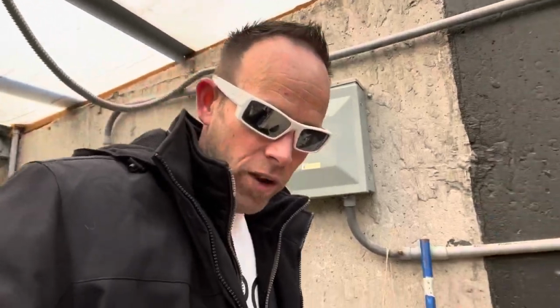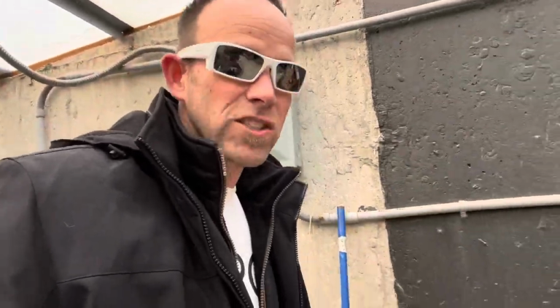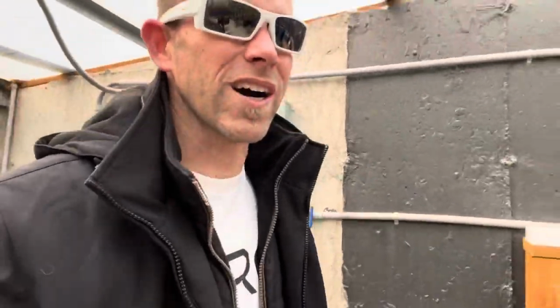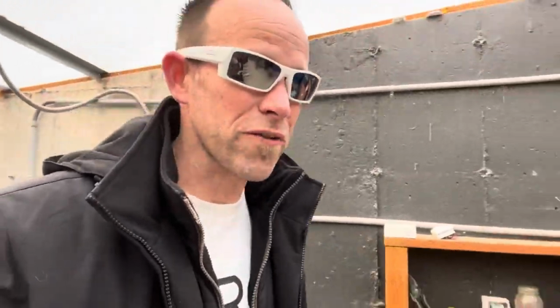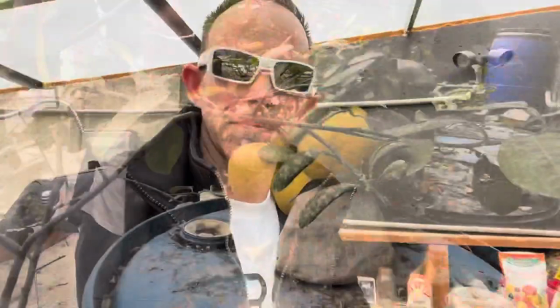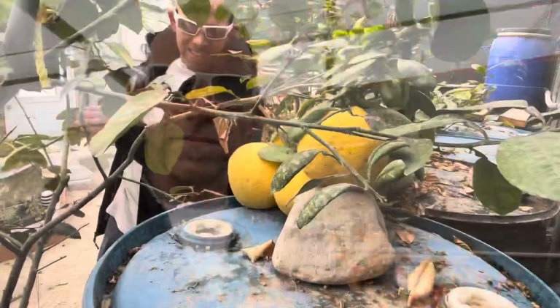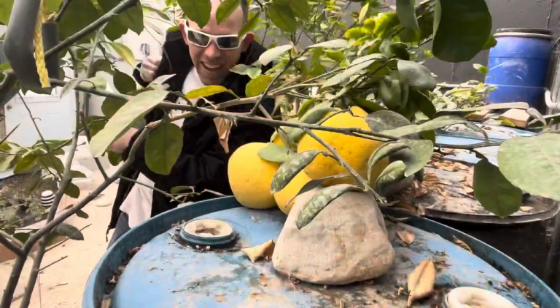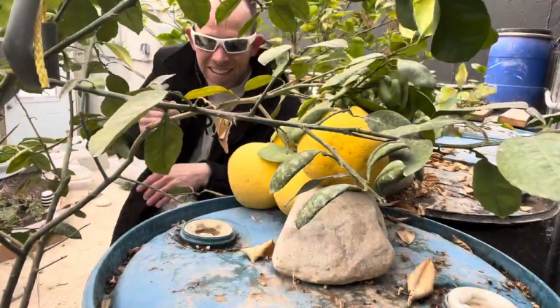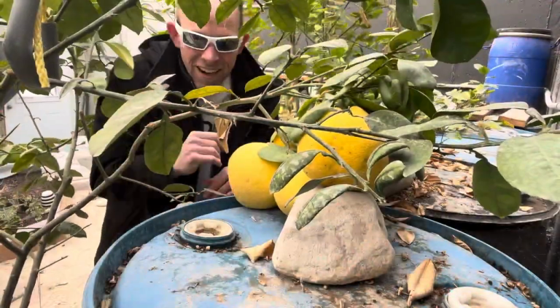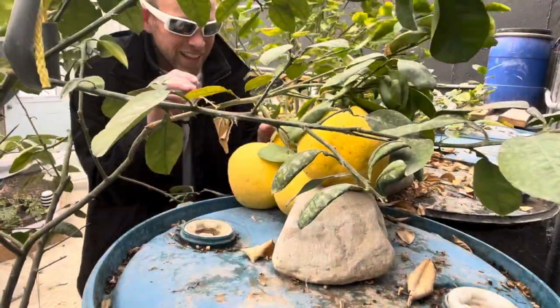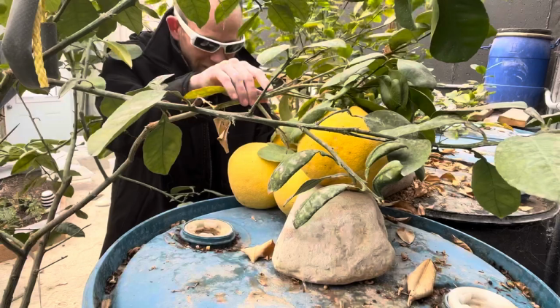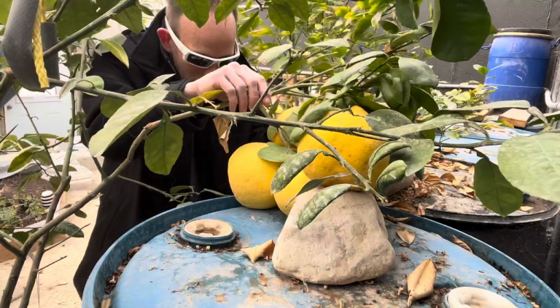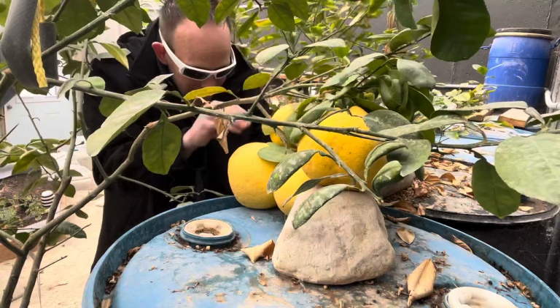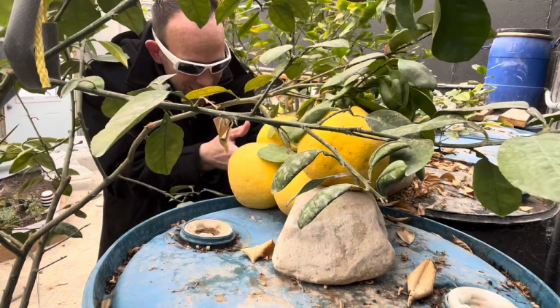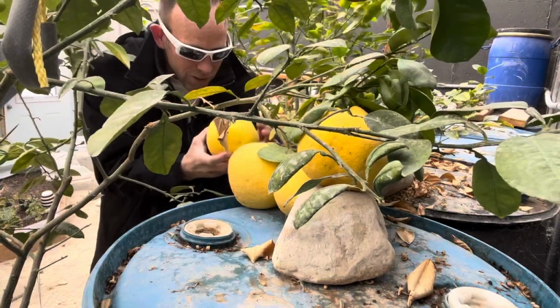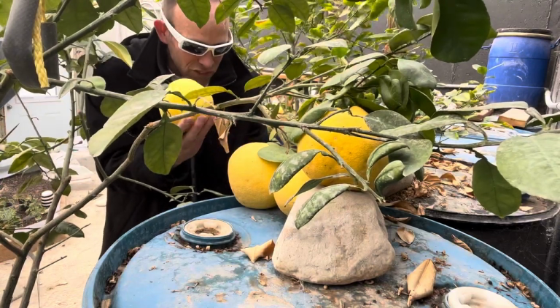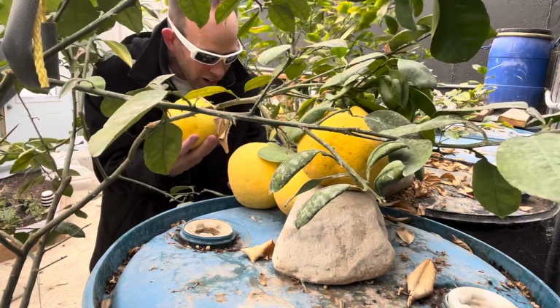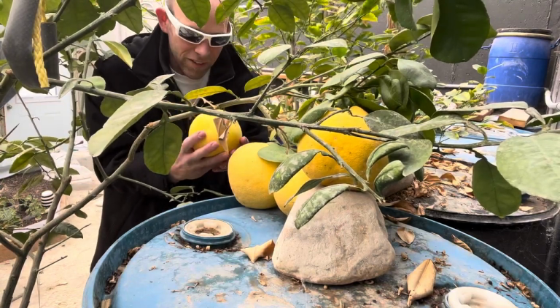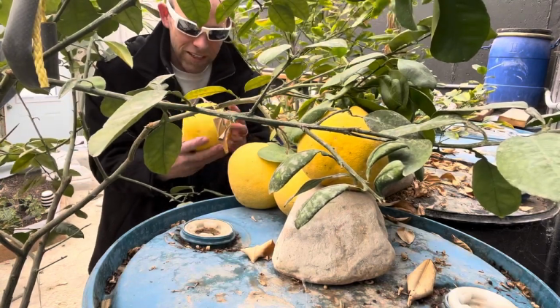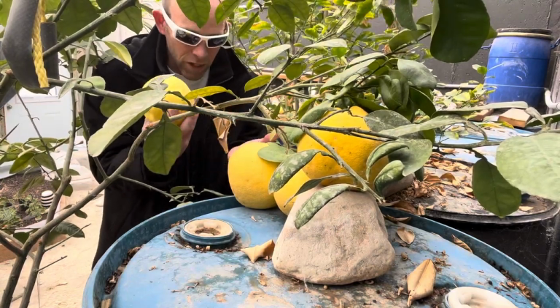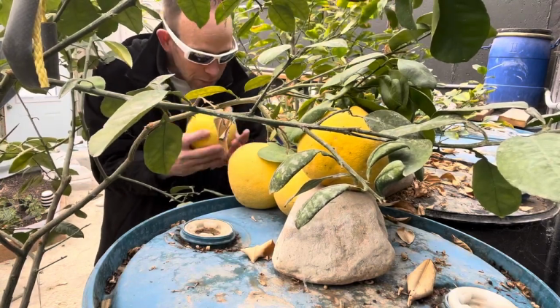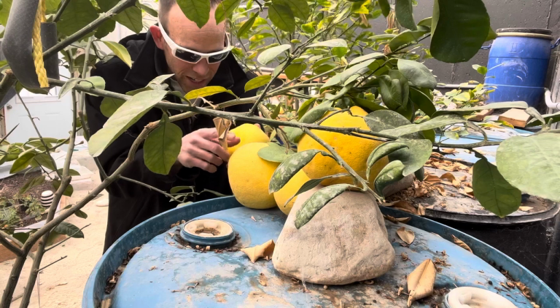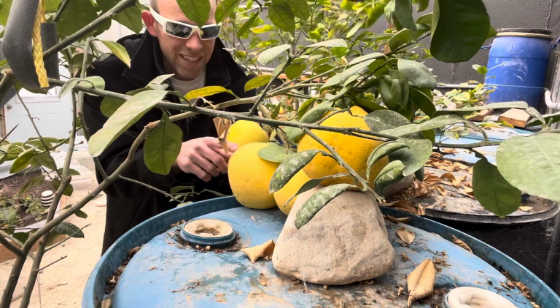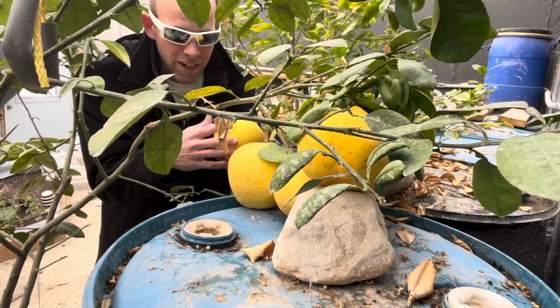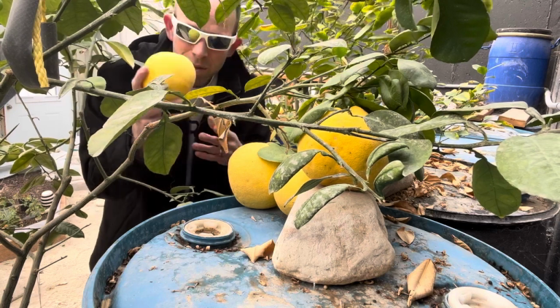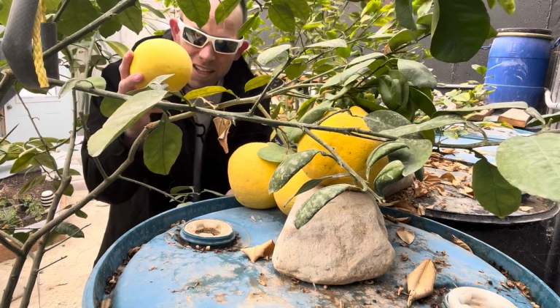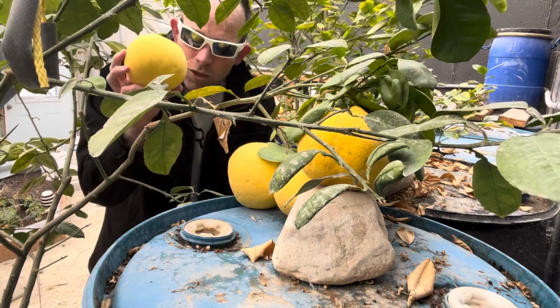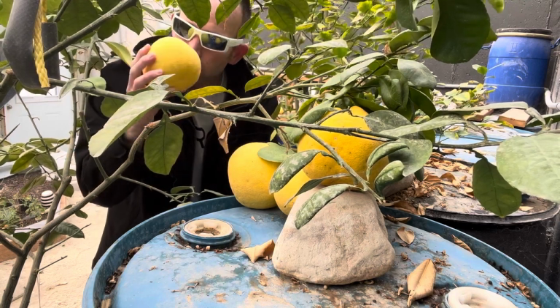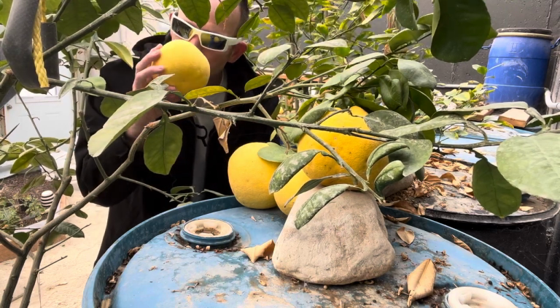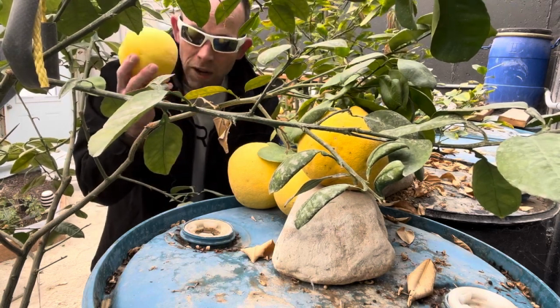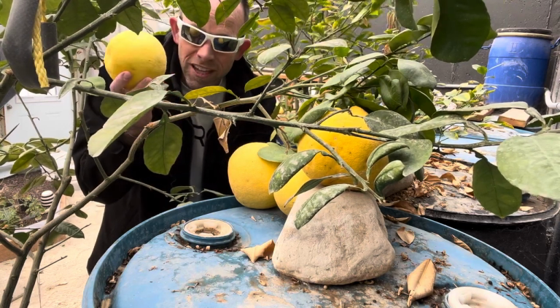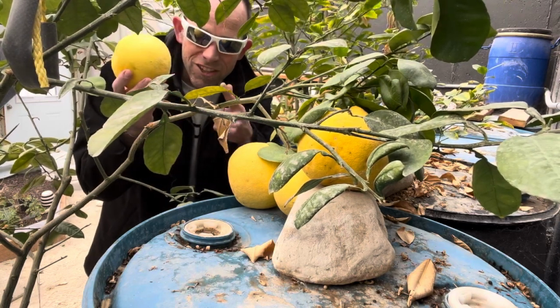Okay, let's go pick a grapefruit. Alright guys, now which one? Well, the one that just fell right off is the one I'll take. I was going to take this one here, but let's go inside — smells good — and give it a try.